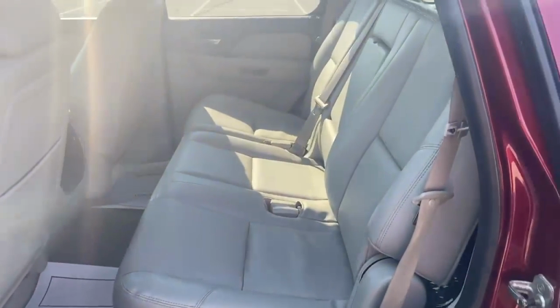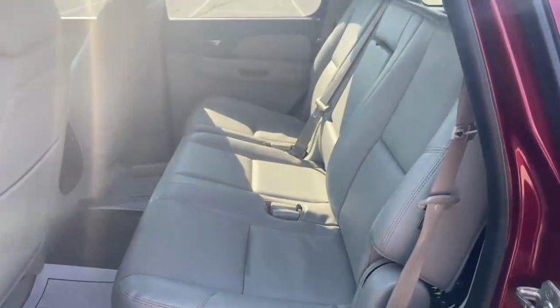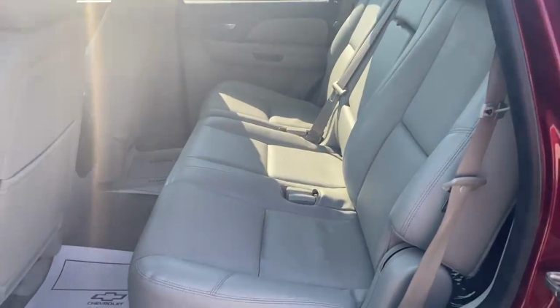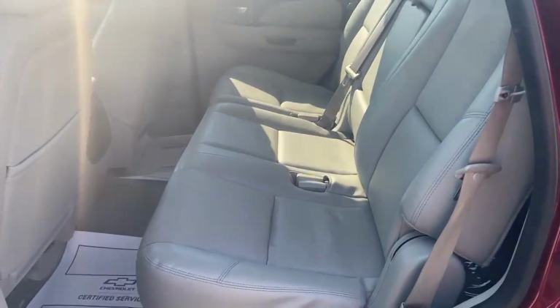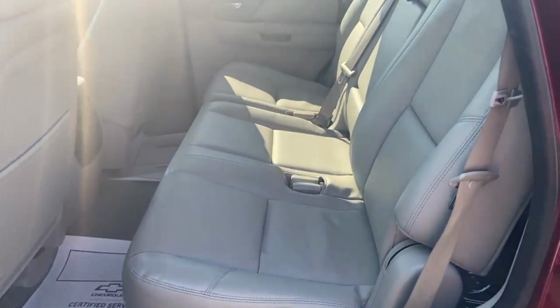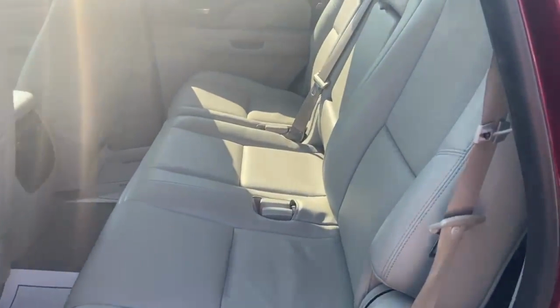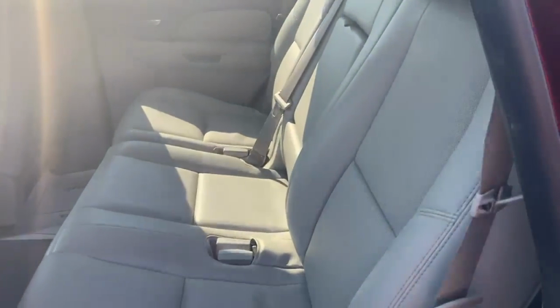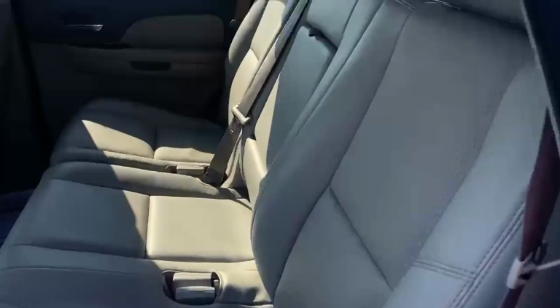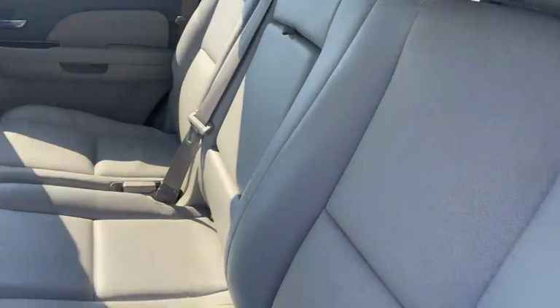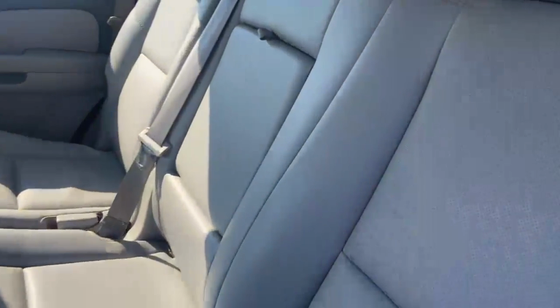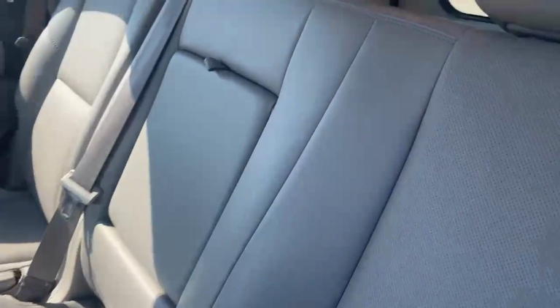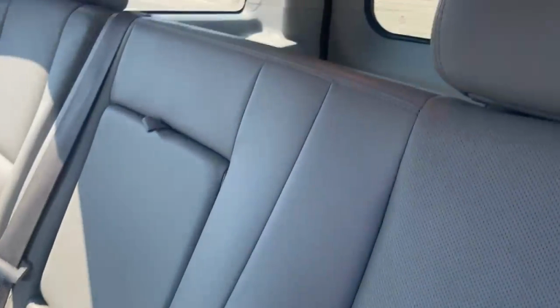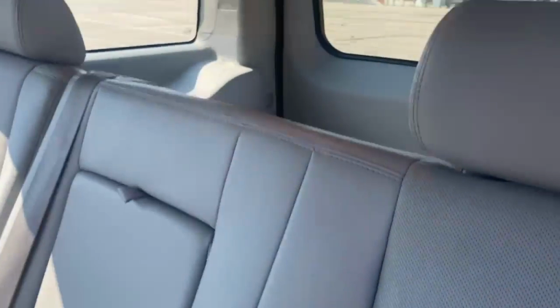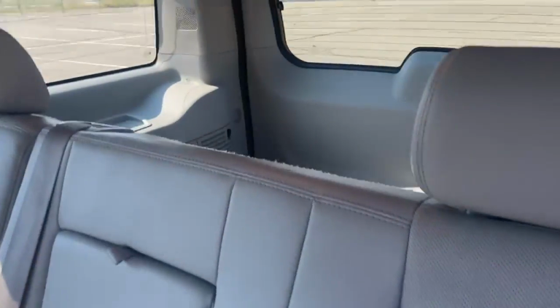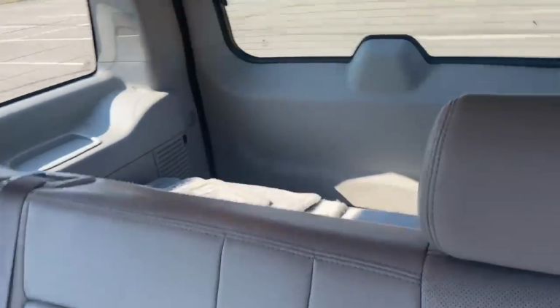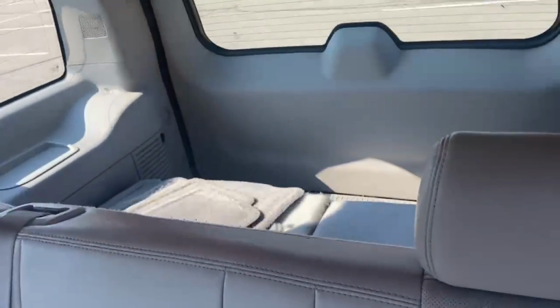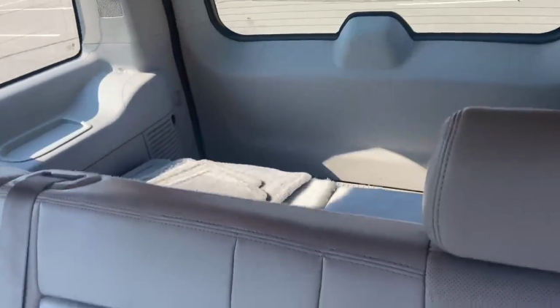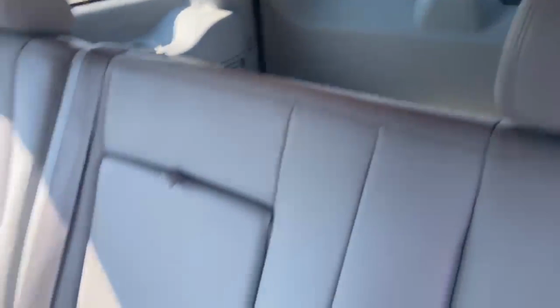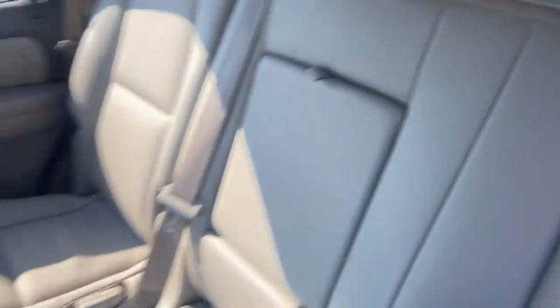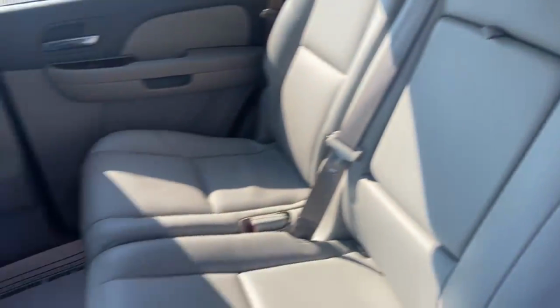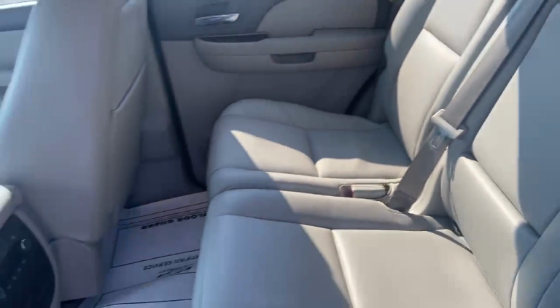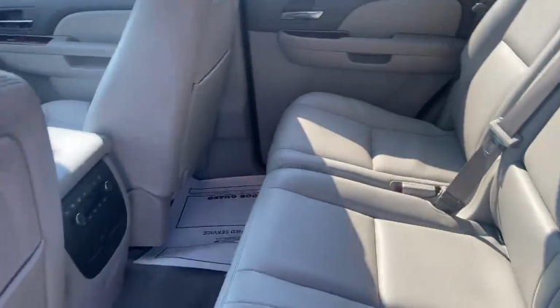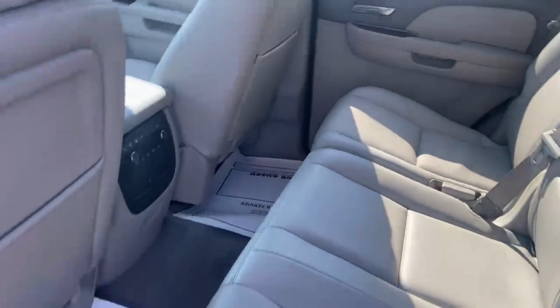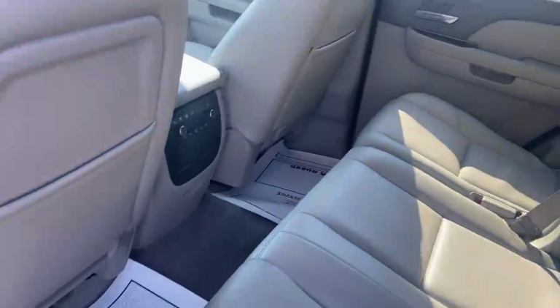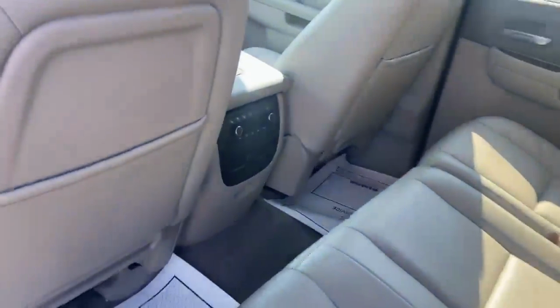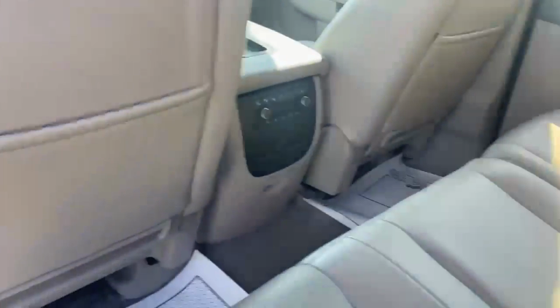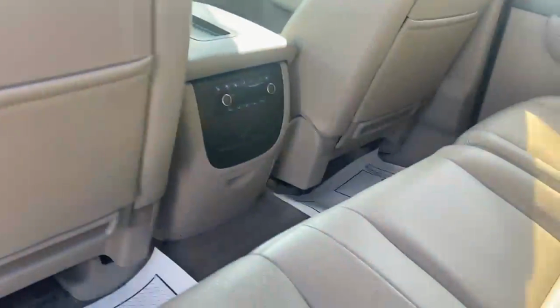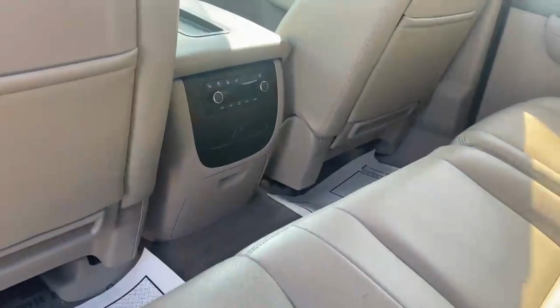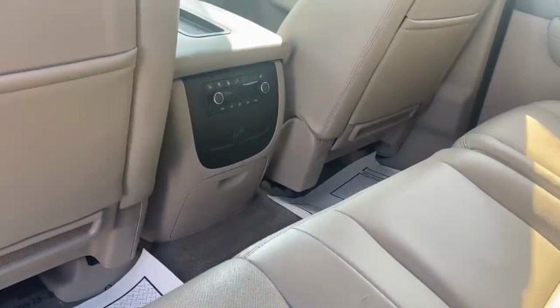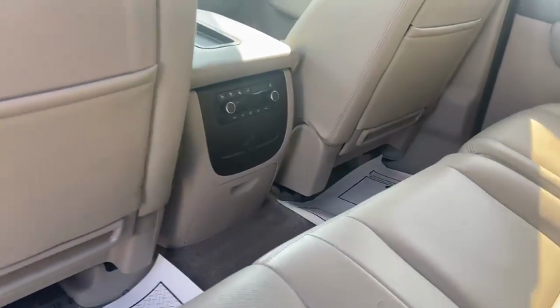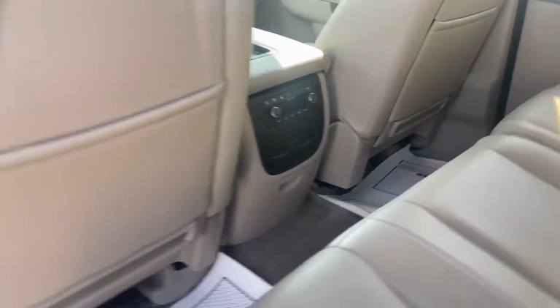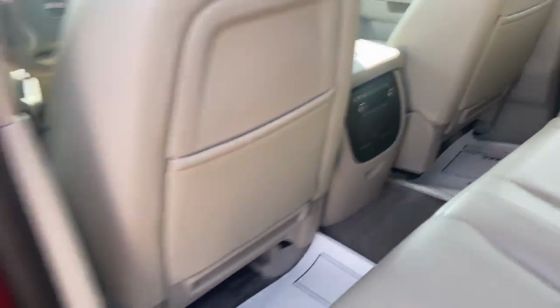But other than that, super good shape. Great seats — those are in great shape. Rear air control.